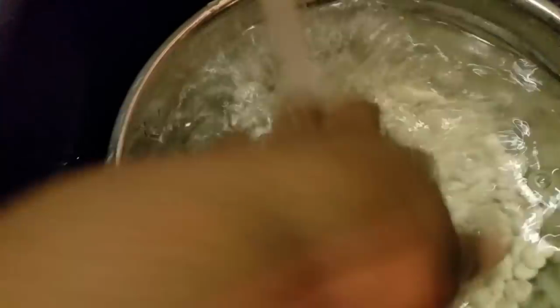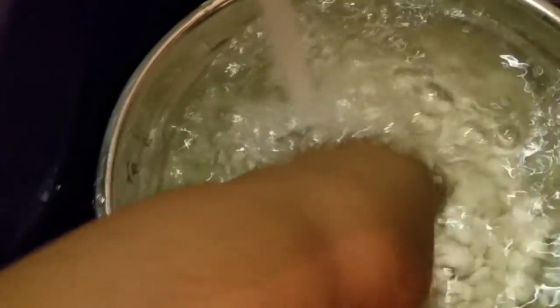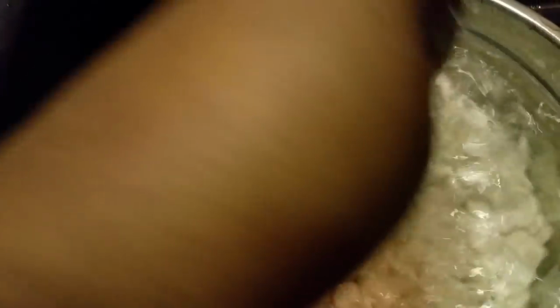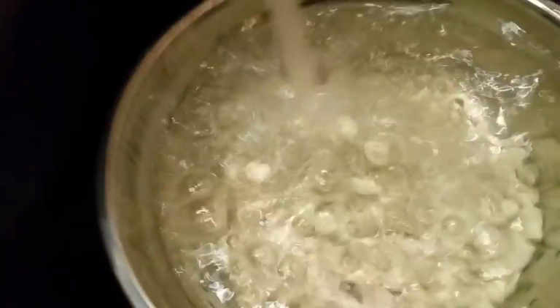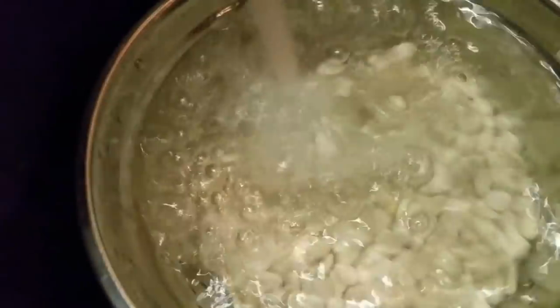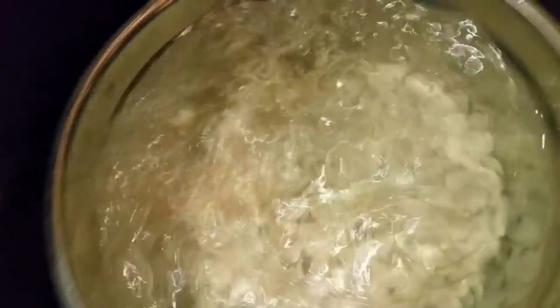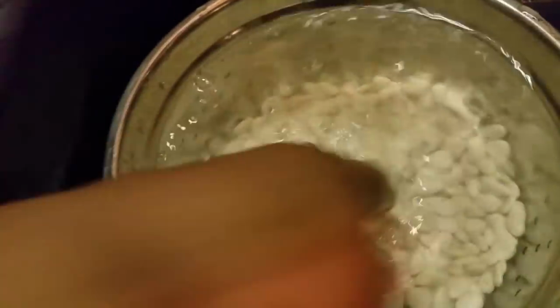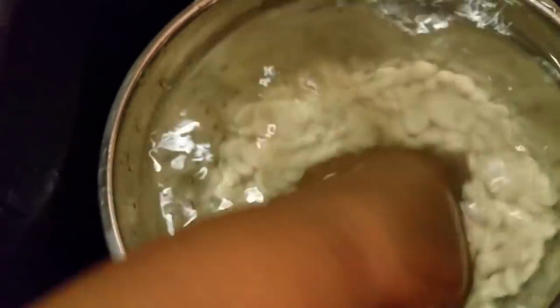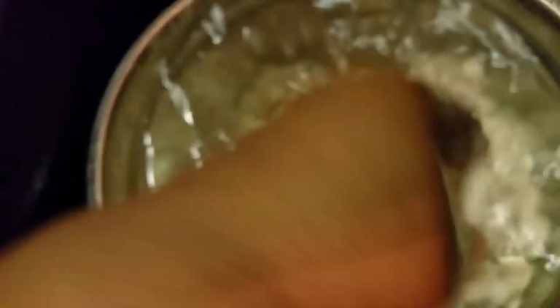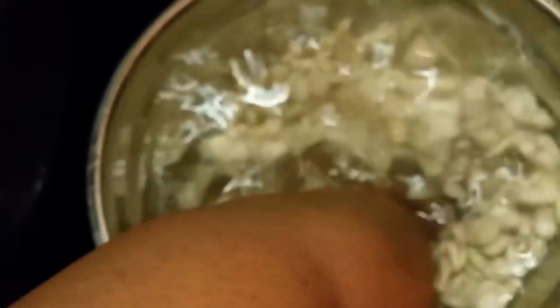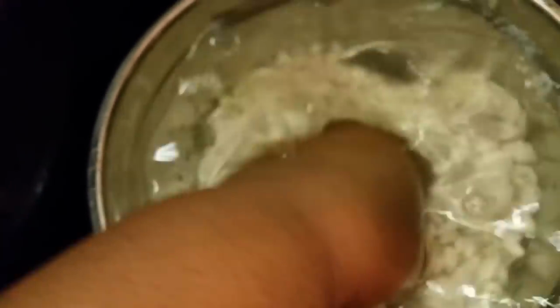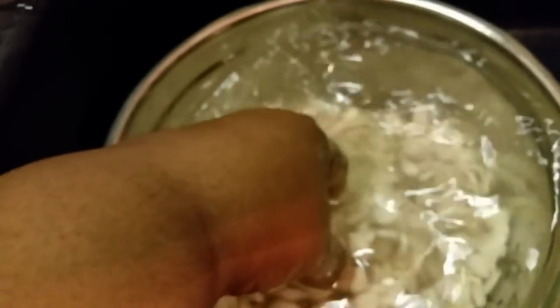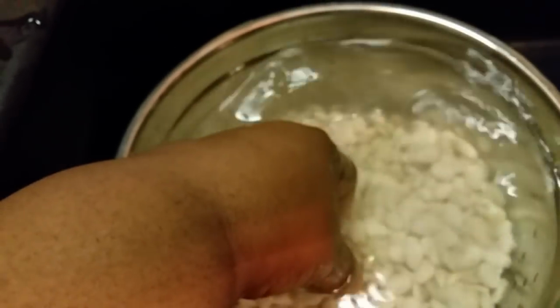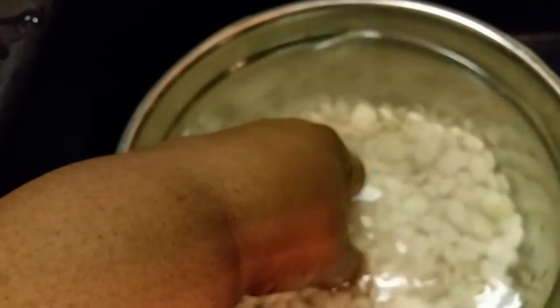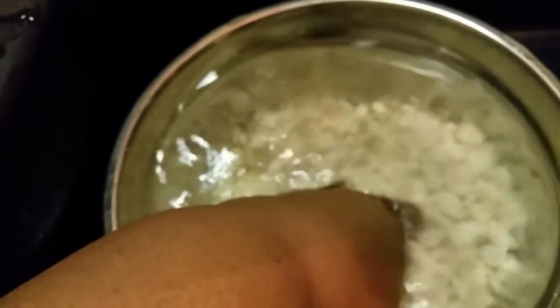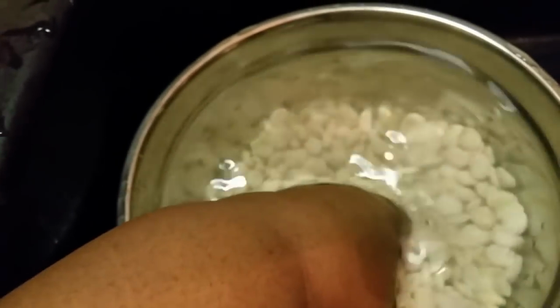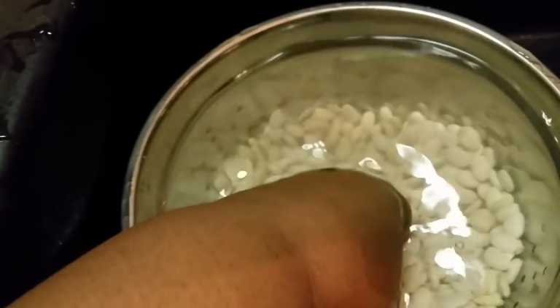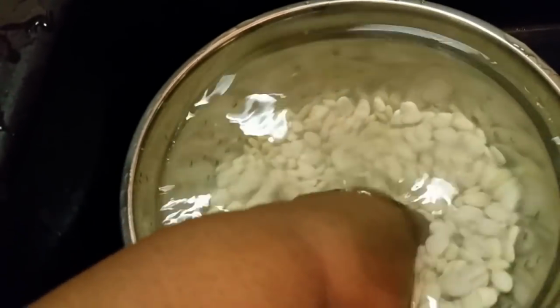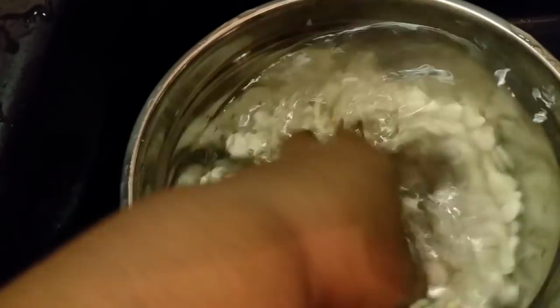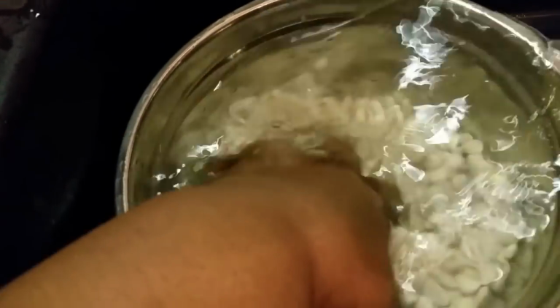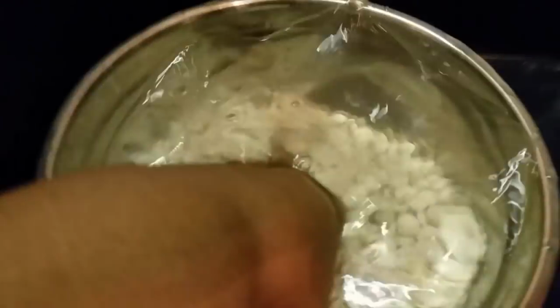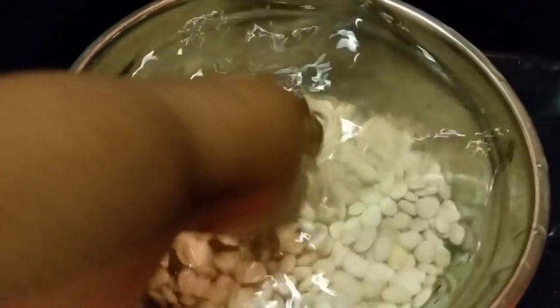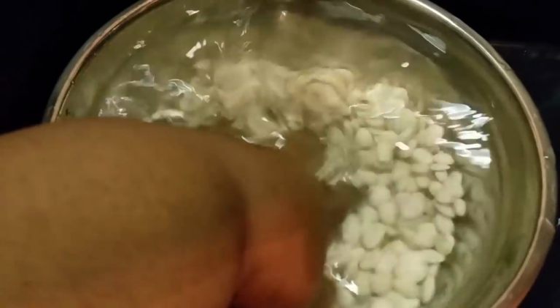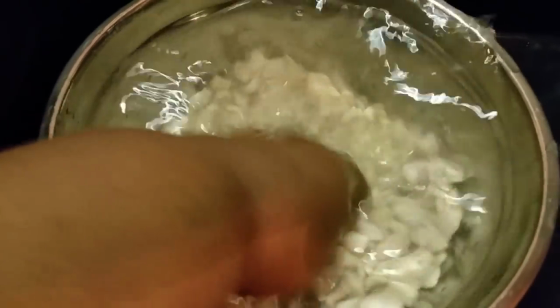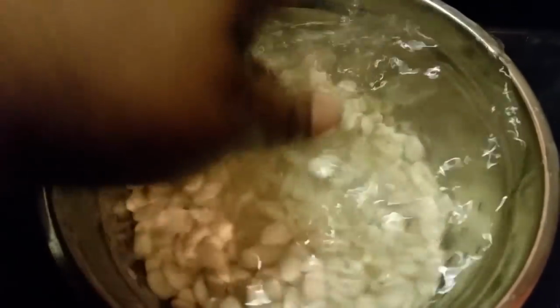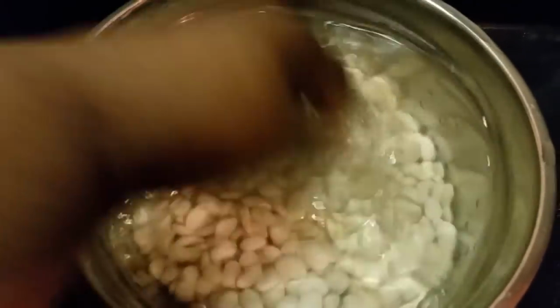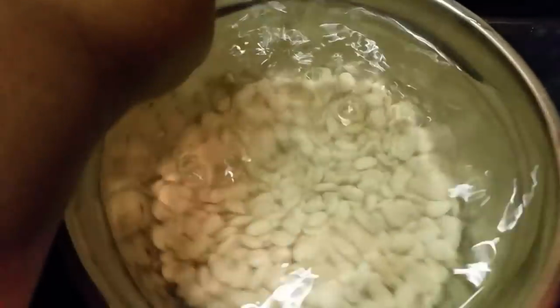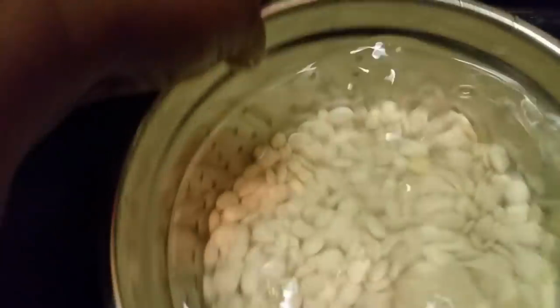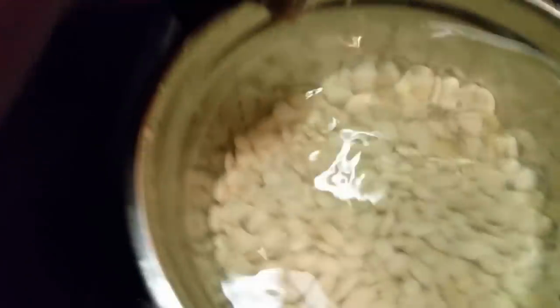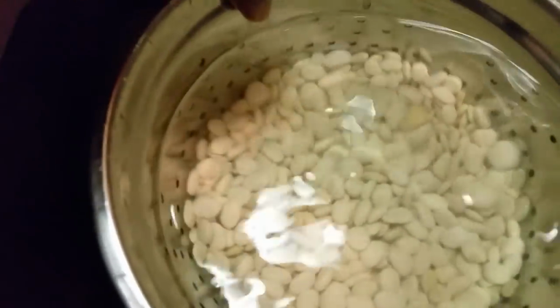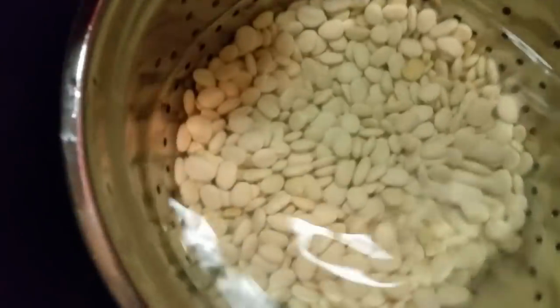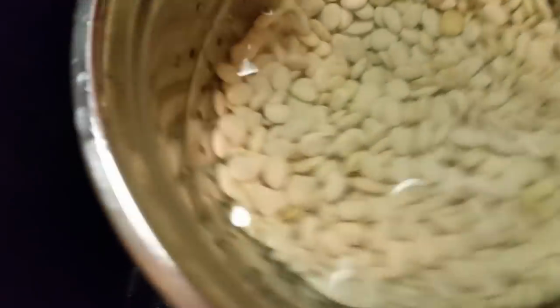We've already drained it twice. You can see it's clearing up now.